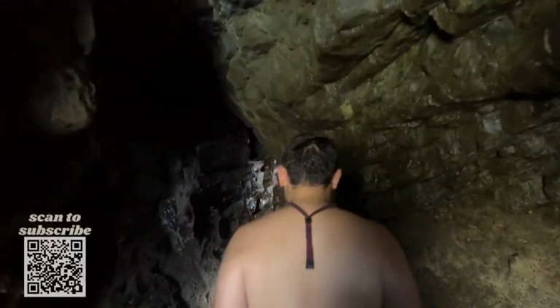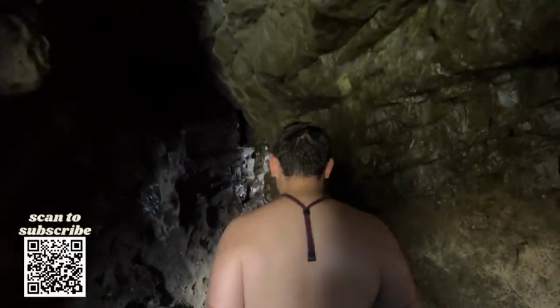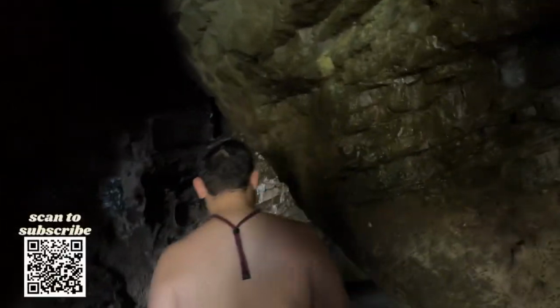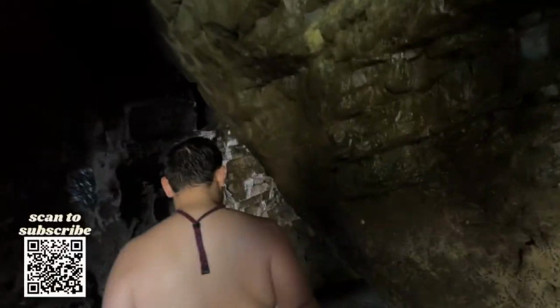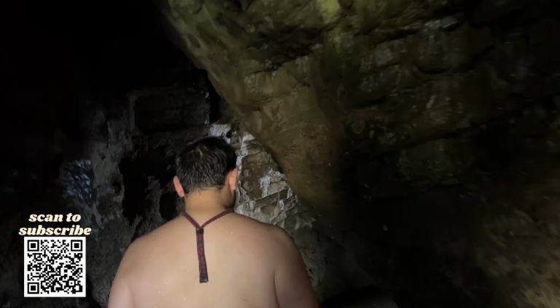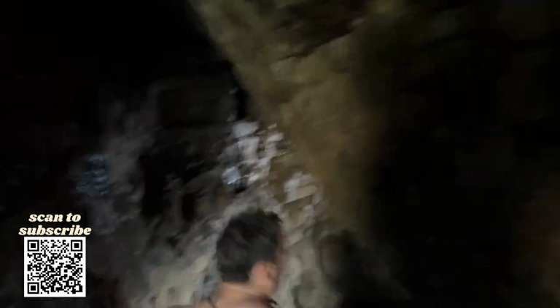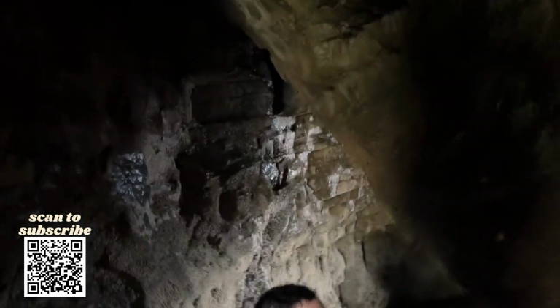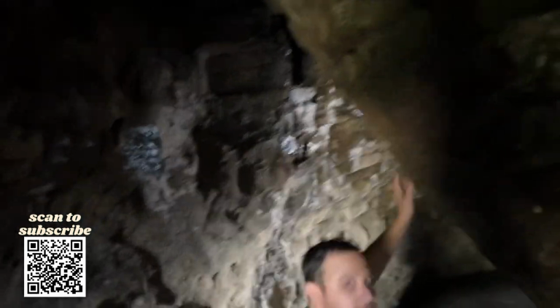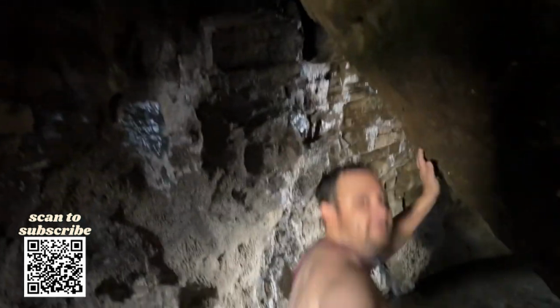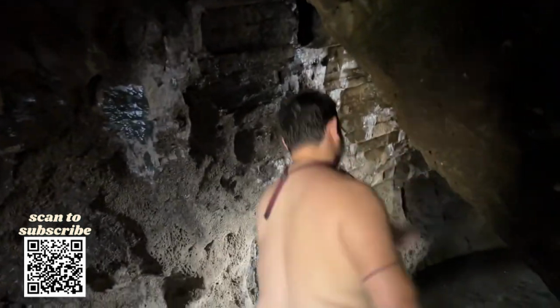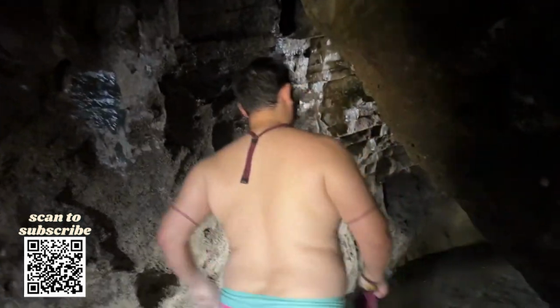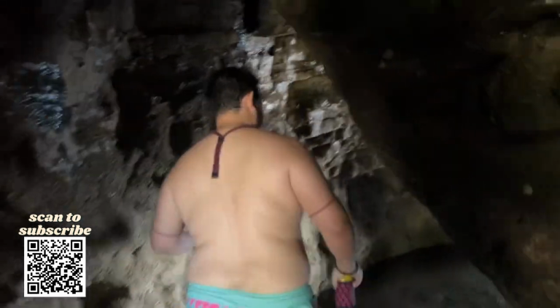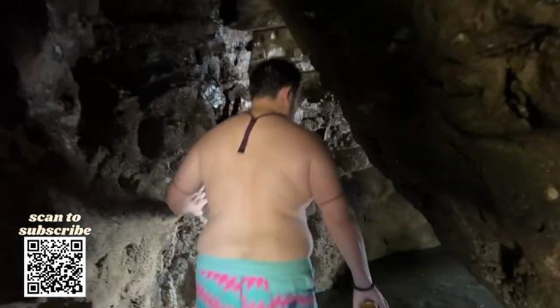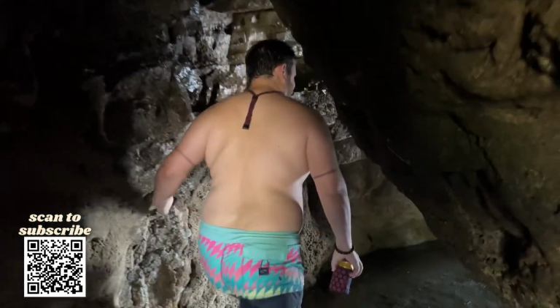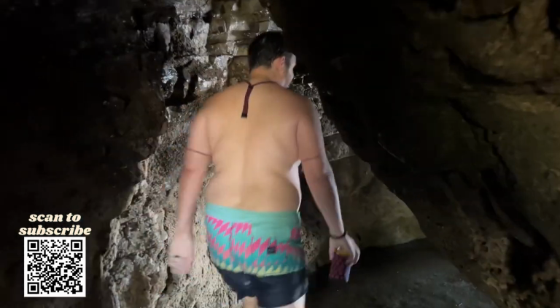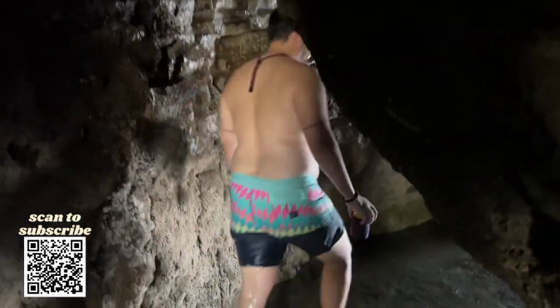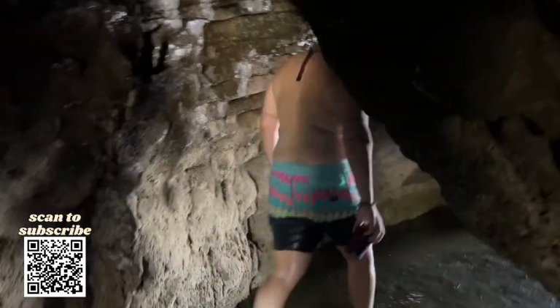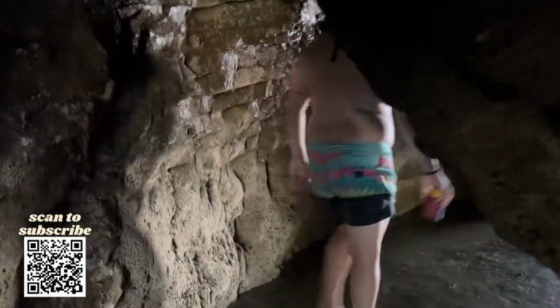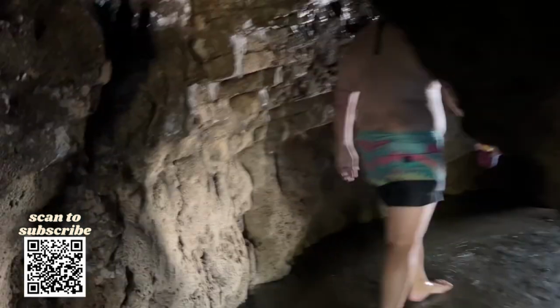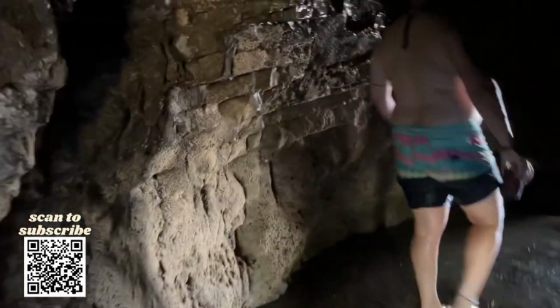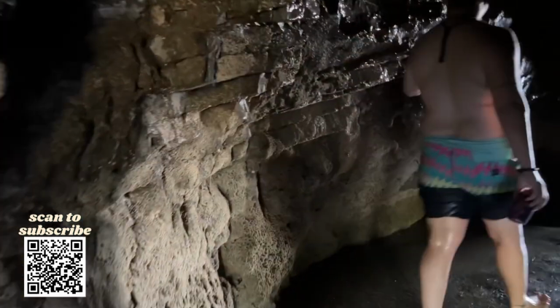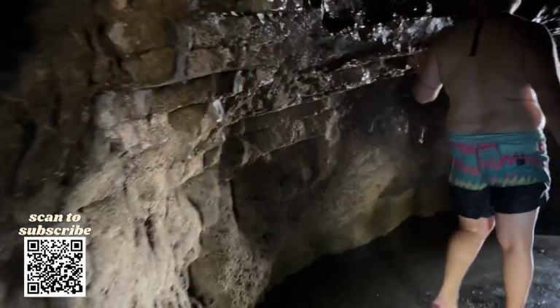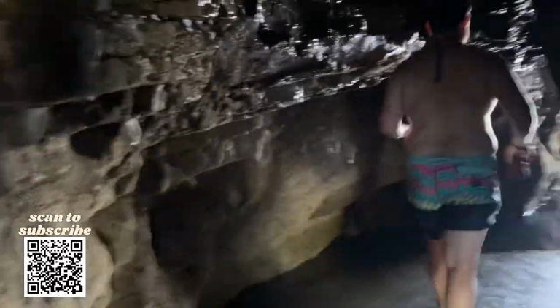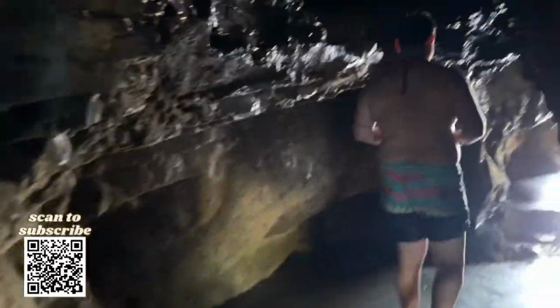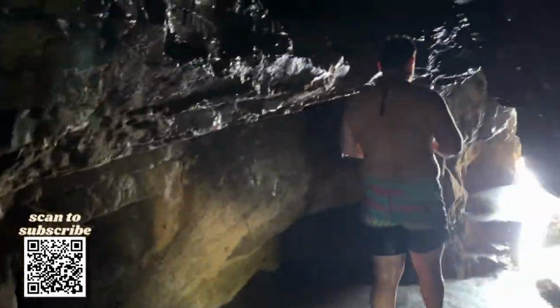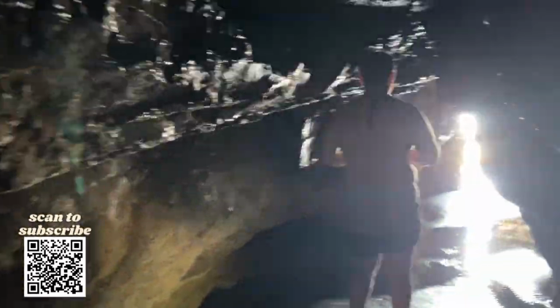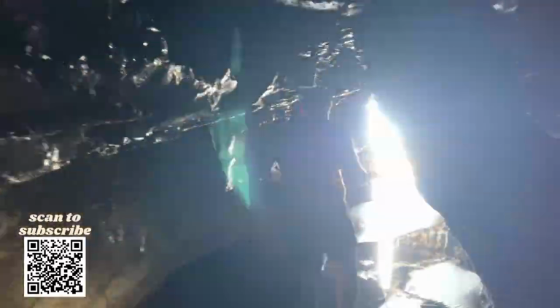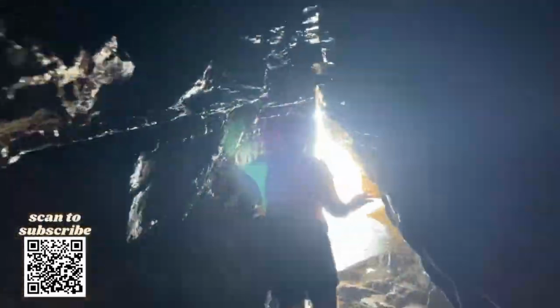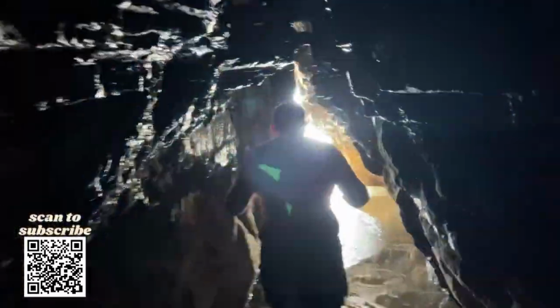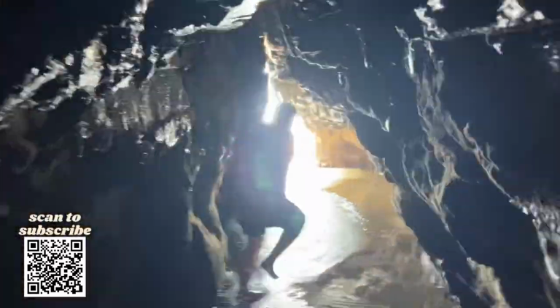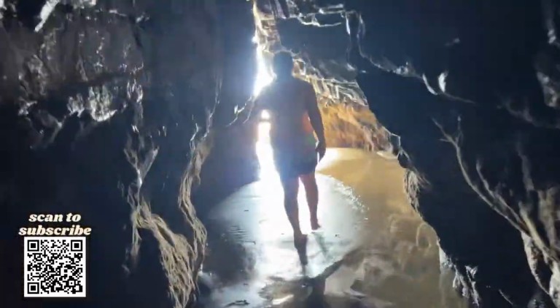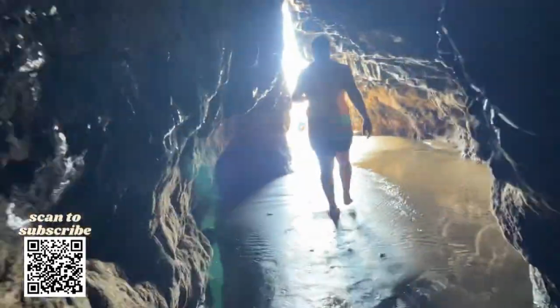This cave and the tide pools that surround it are some of my favorite things about Playa Arco. We will be showing it in more detail in future videos, so stay tuned.